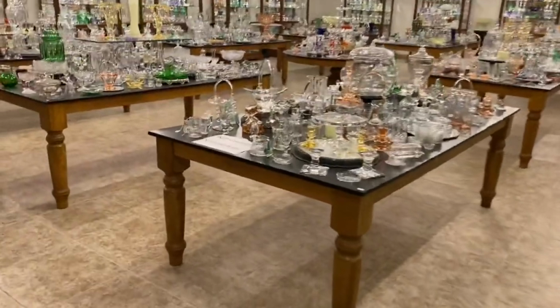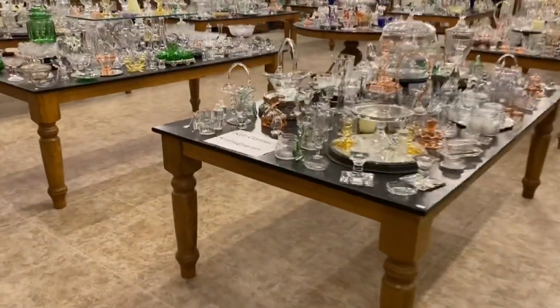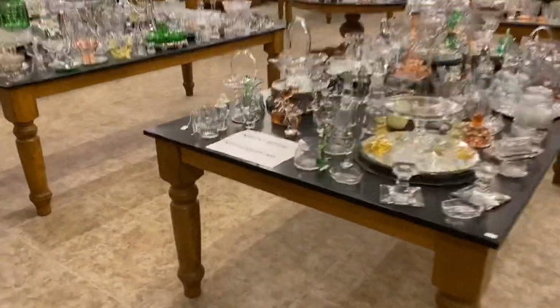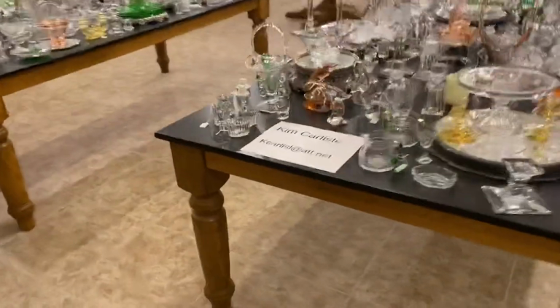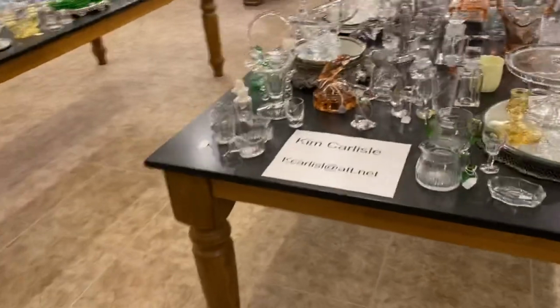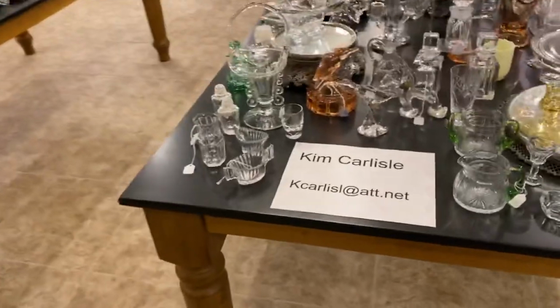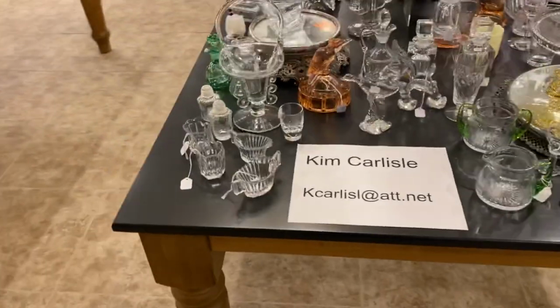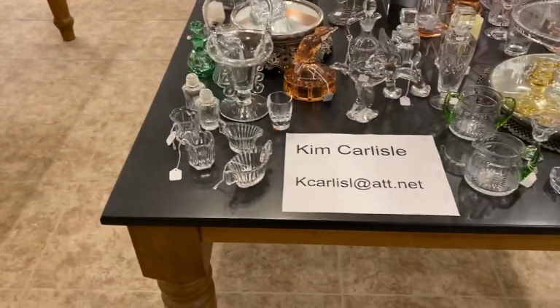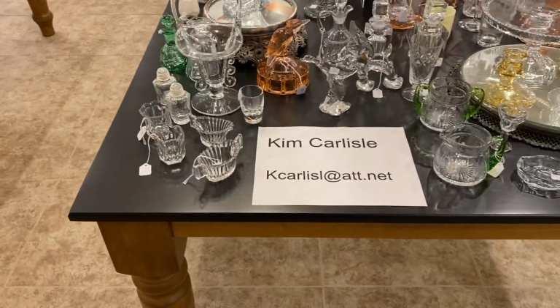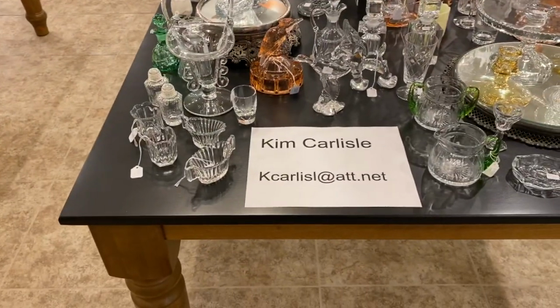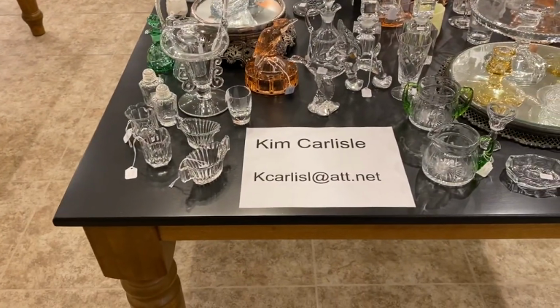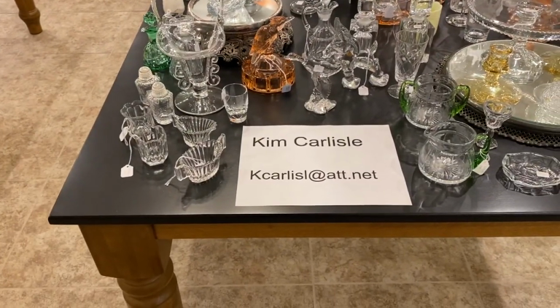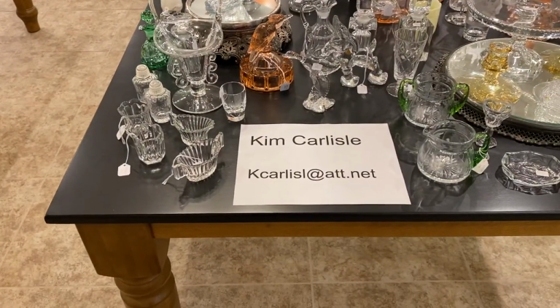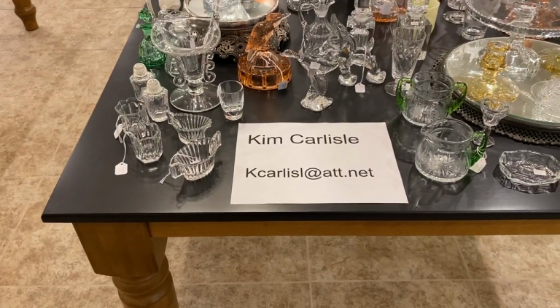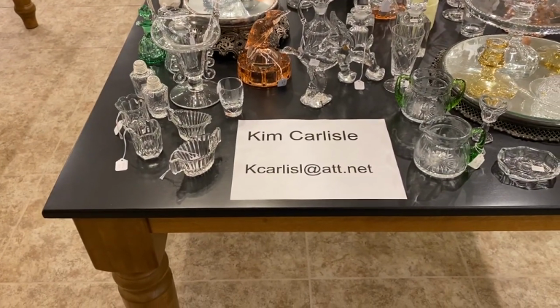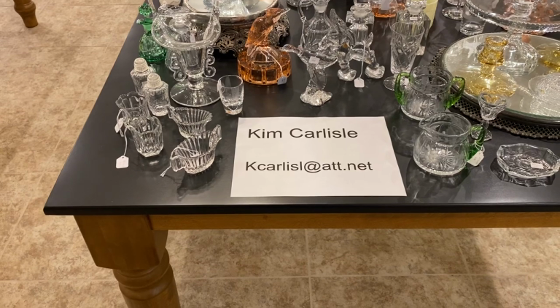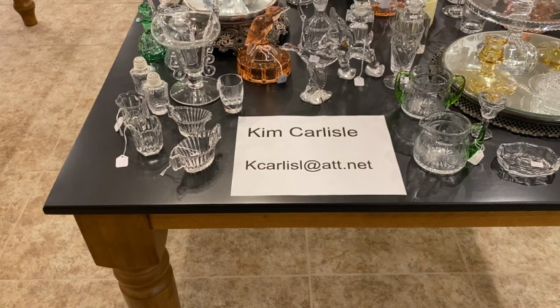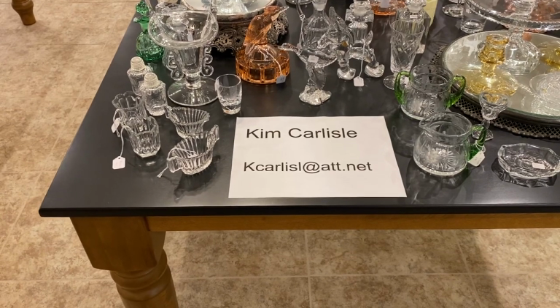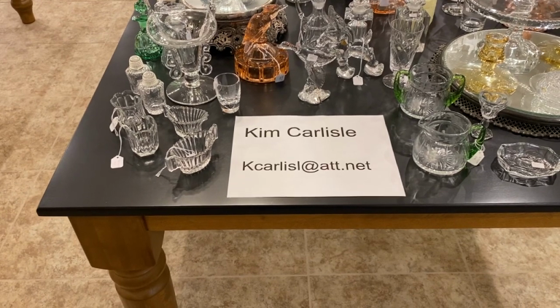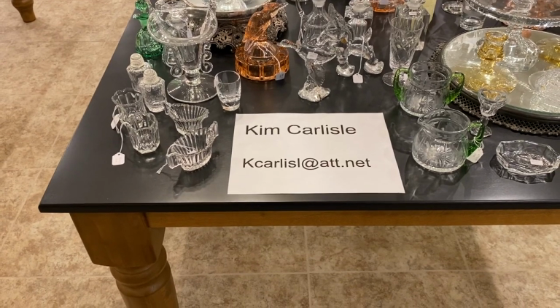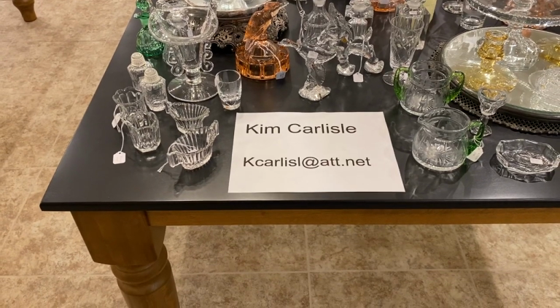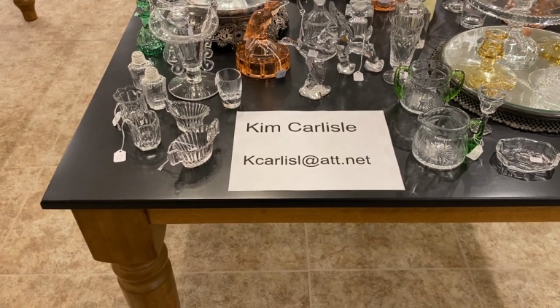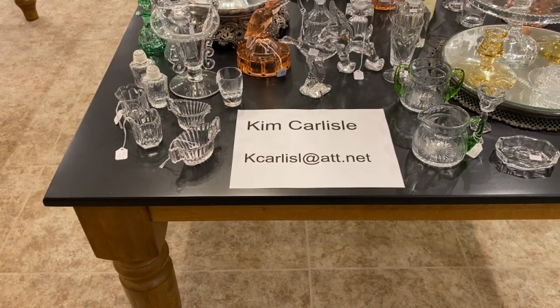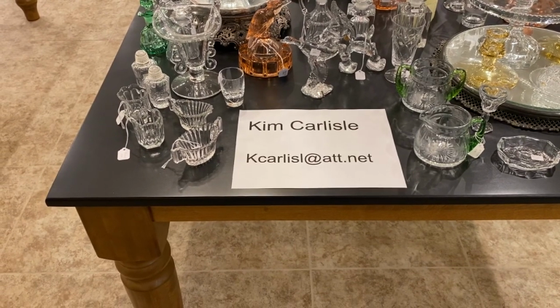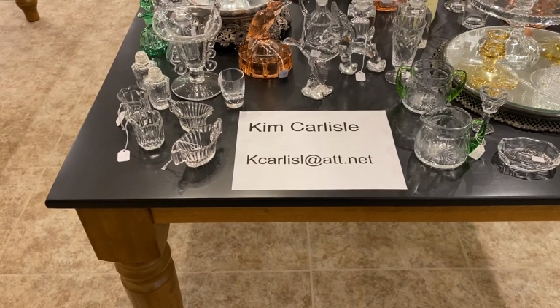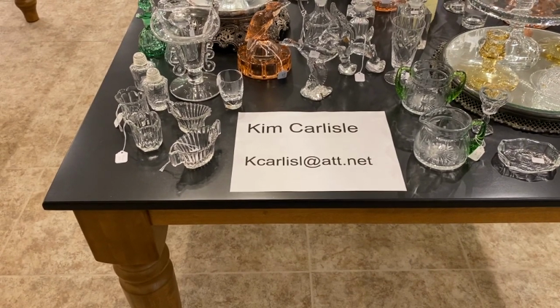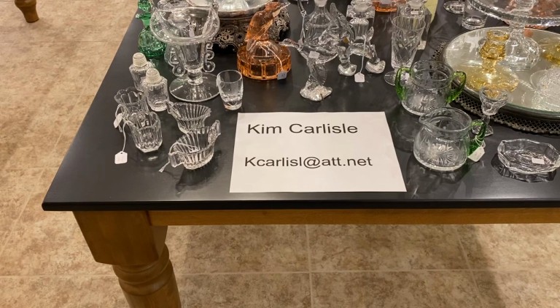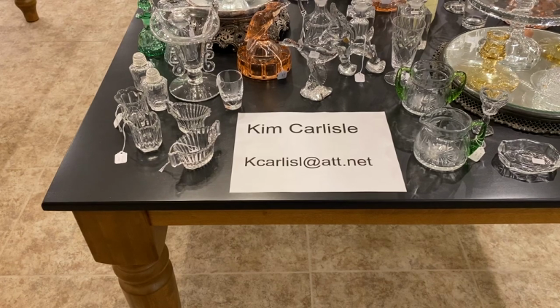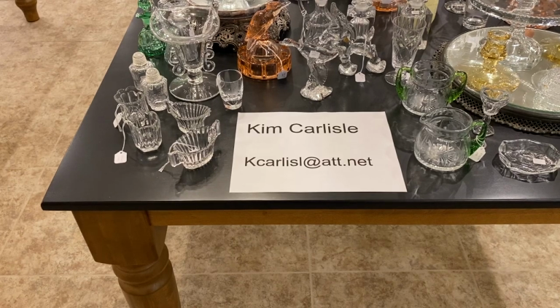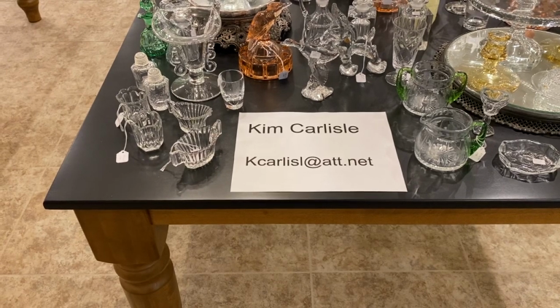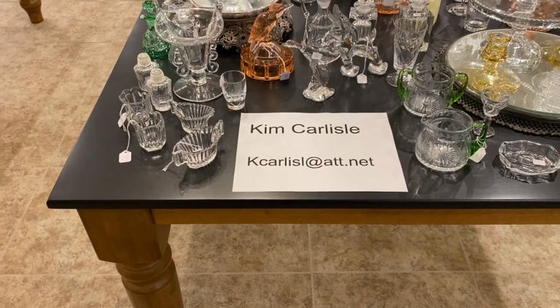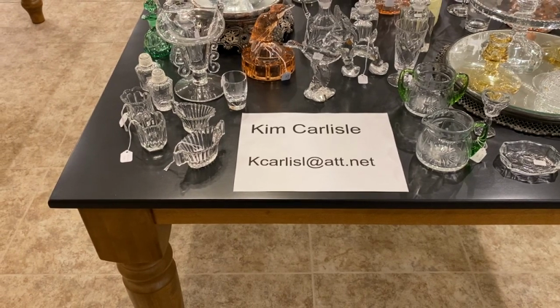My name is Kim Carlisle. Email is K-C-A-R-L-I-S-L at att.net. Please note there's no E on the end of Carlisle on the email address.